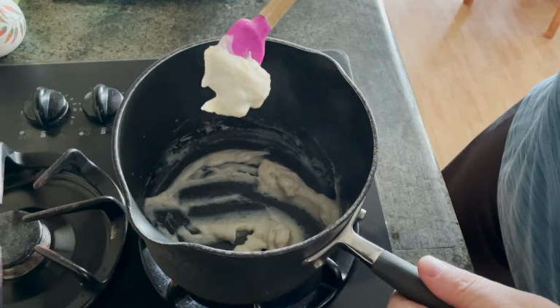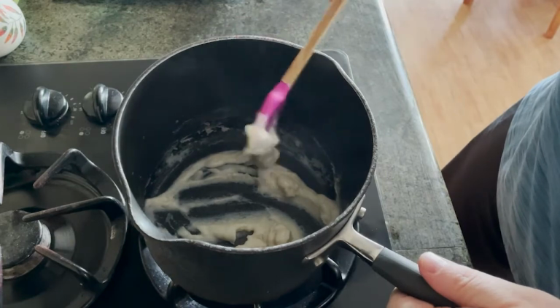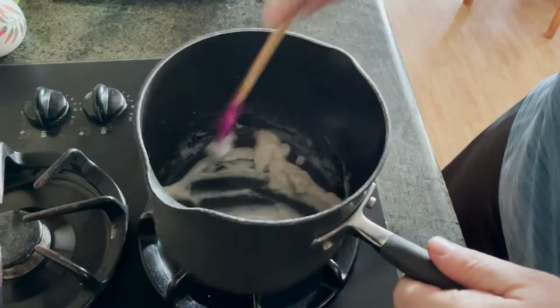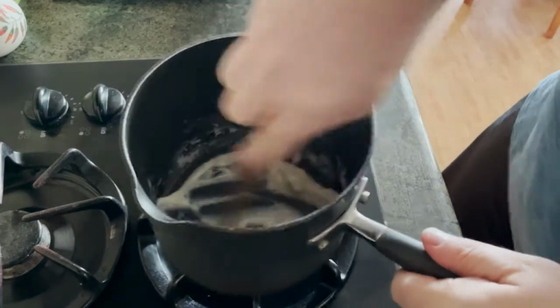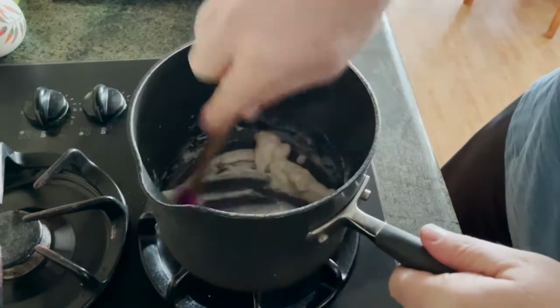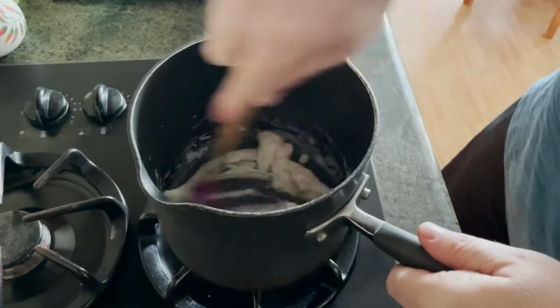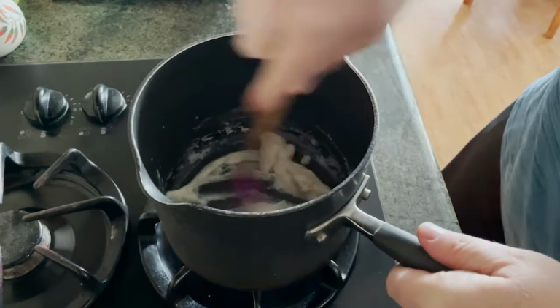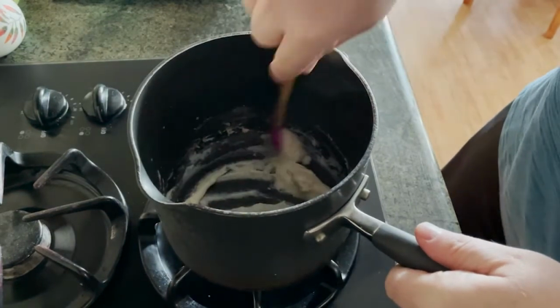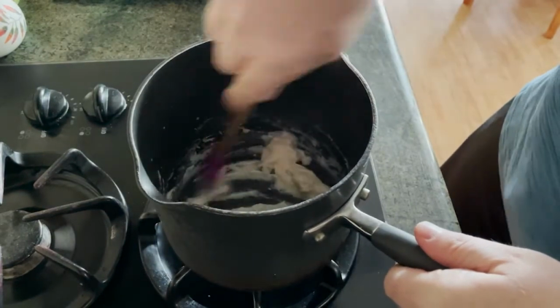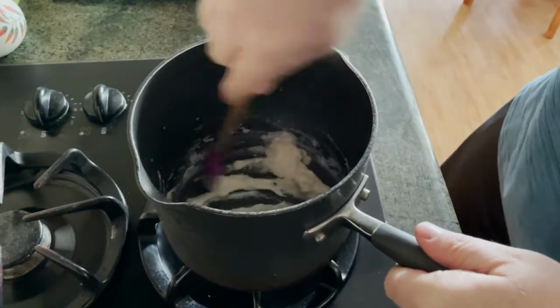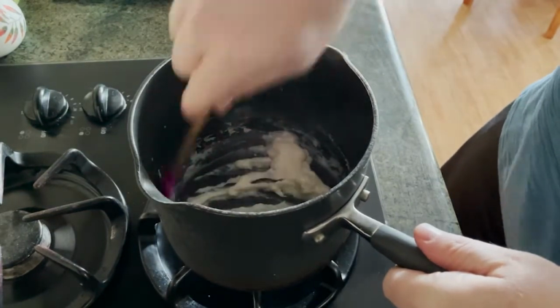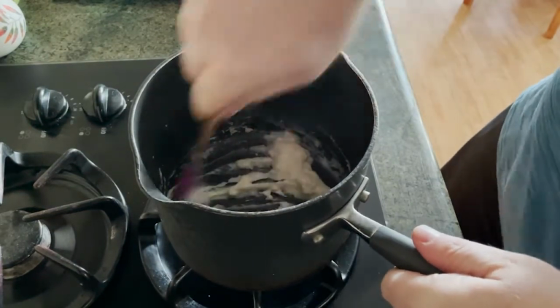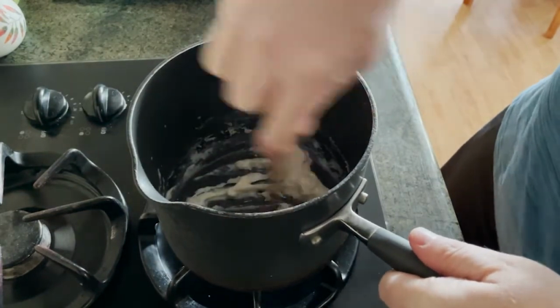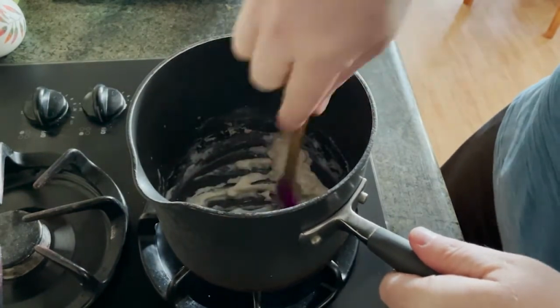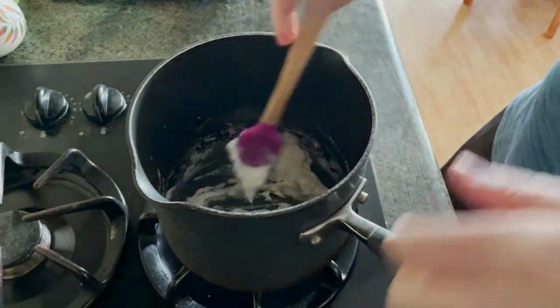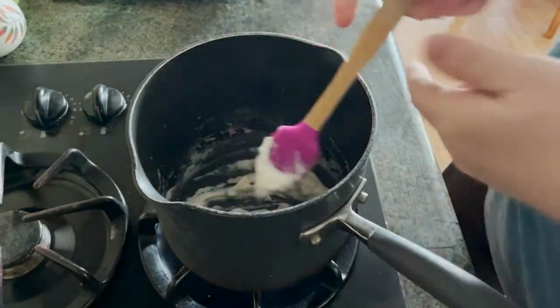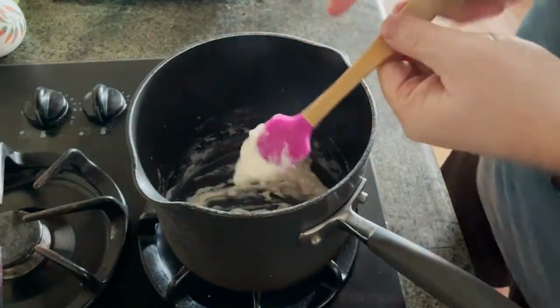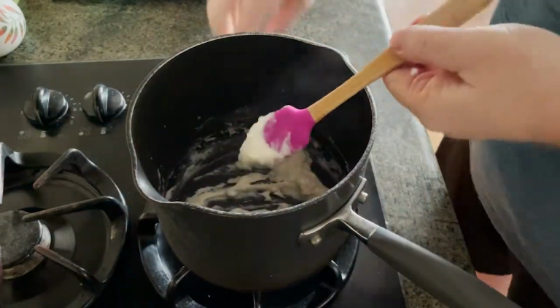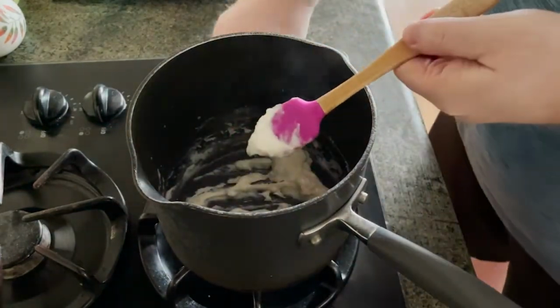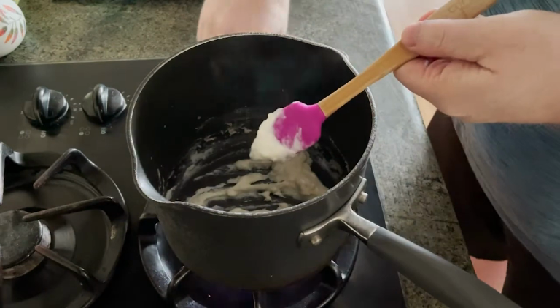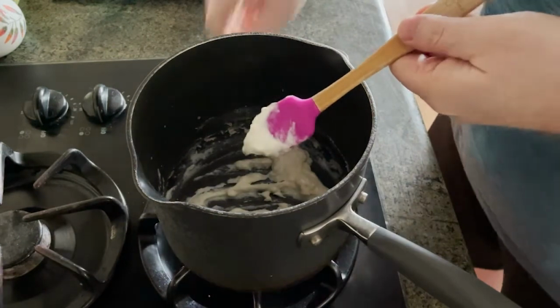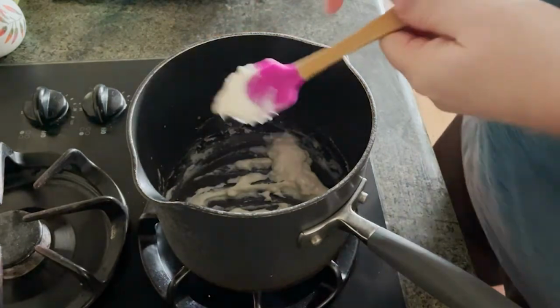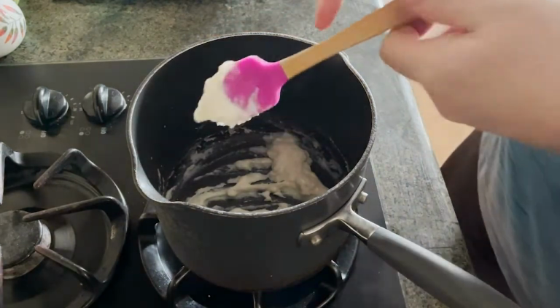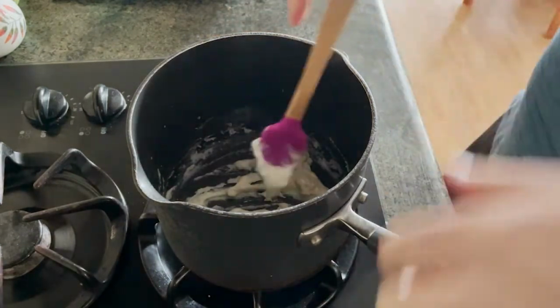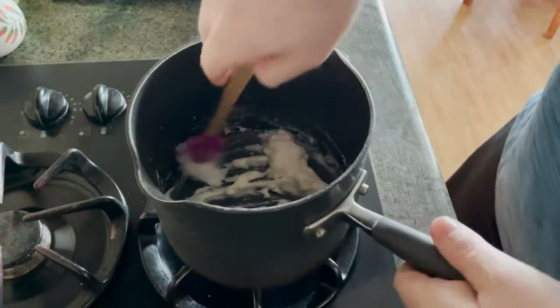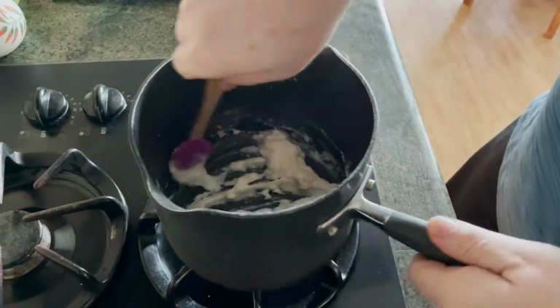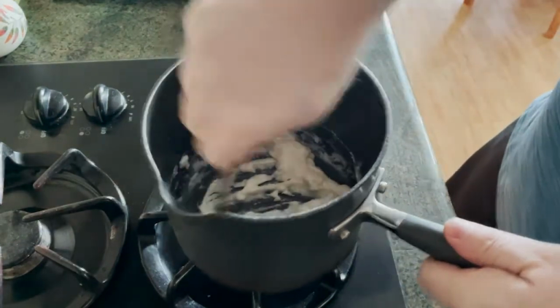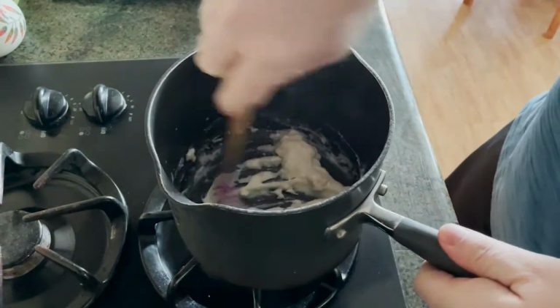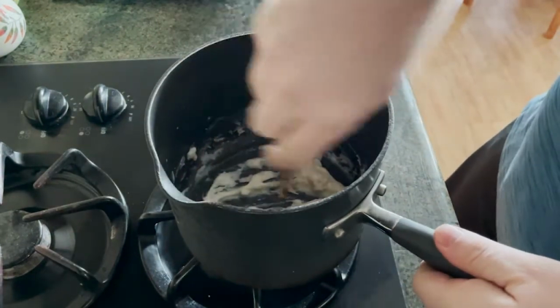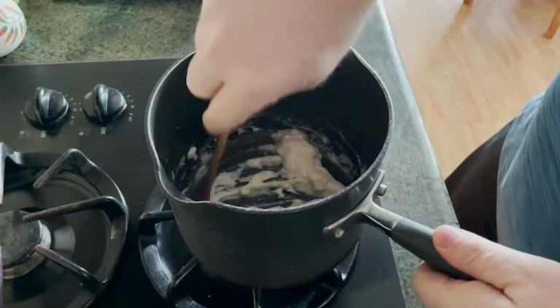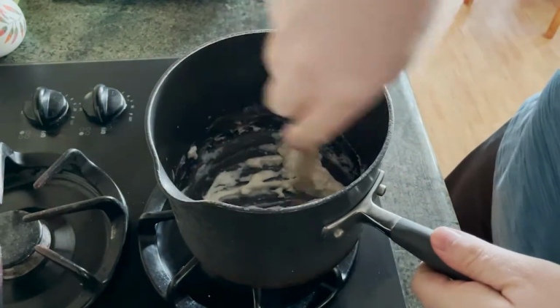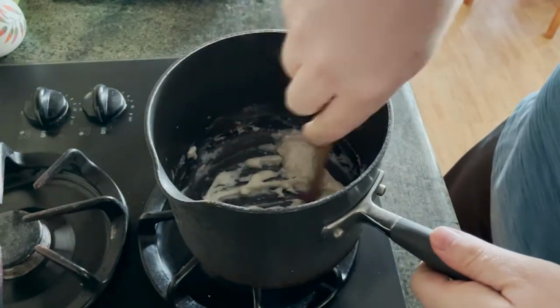And that's kind of what I'm looking for, so we're going to take the heat off of this and we'll scrape this out and set it aside.